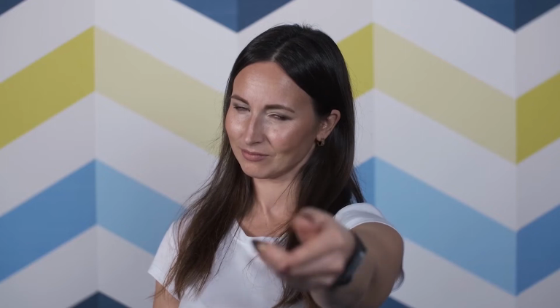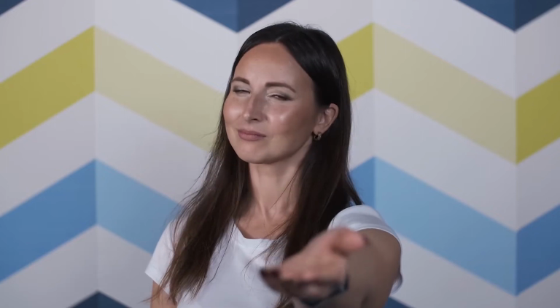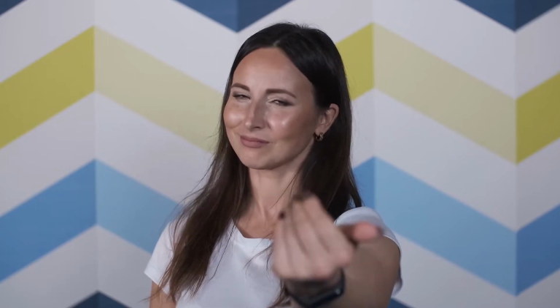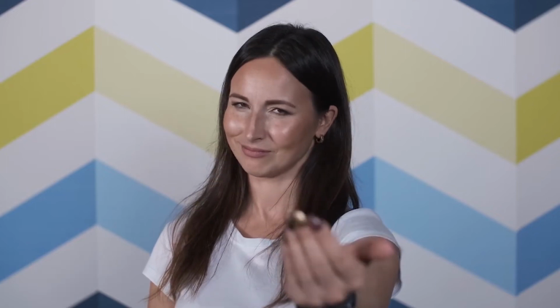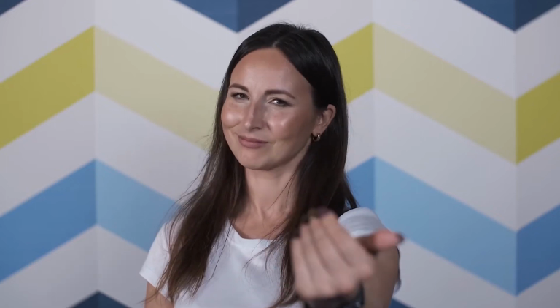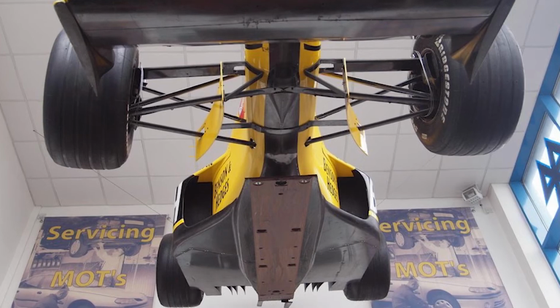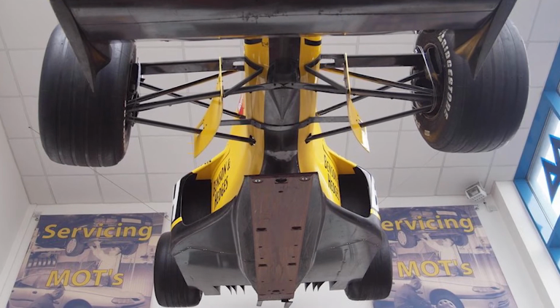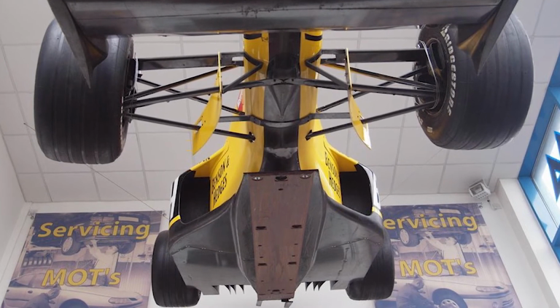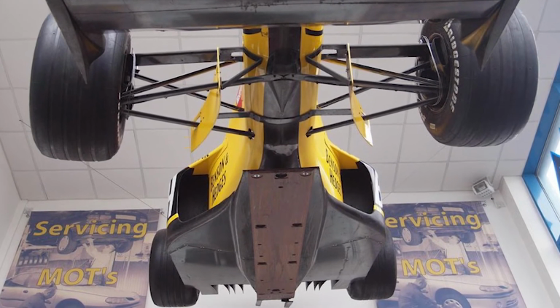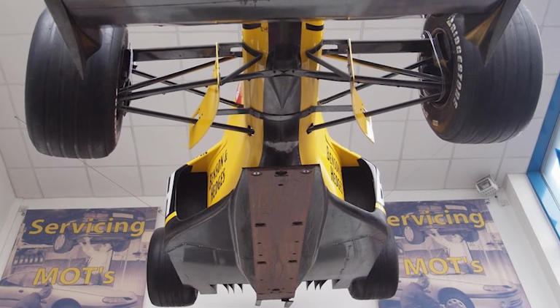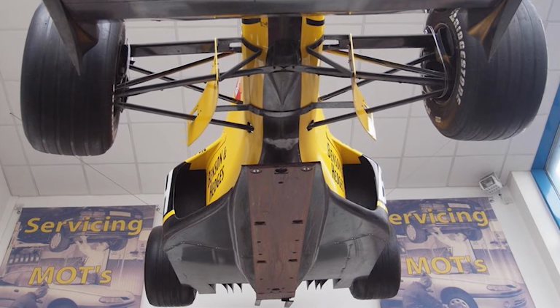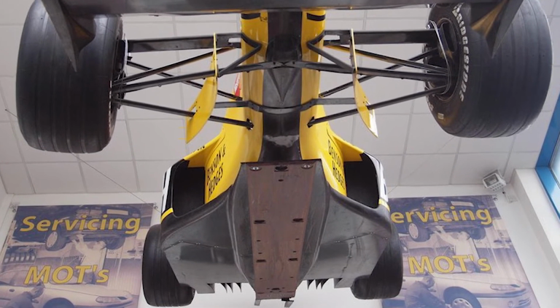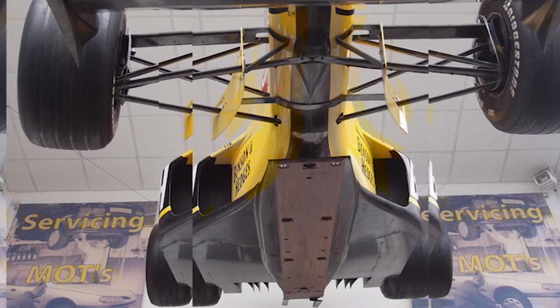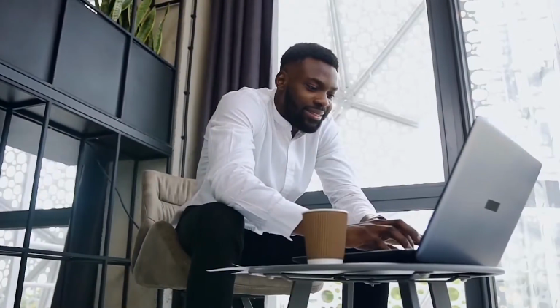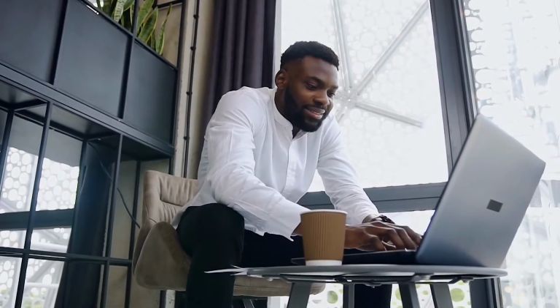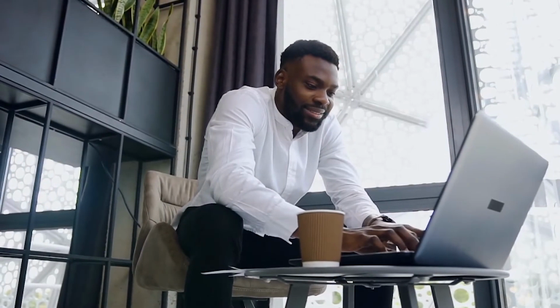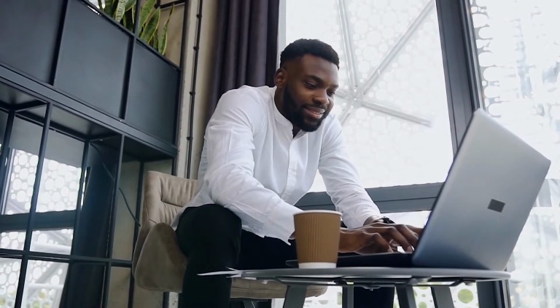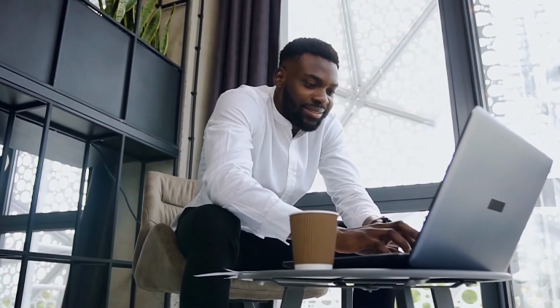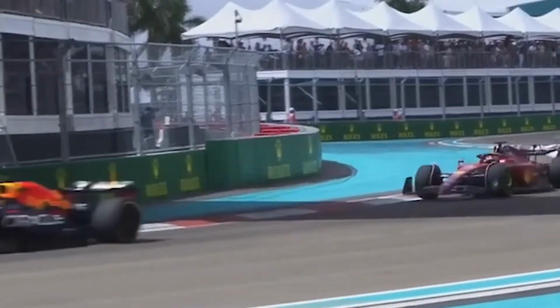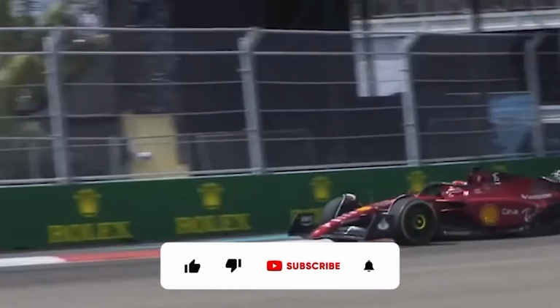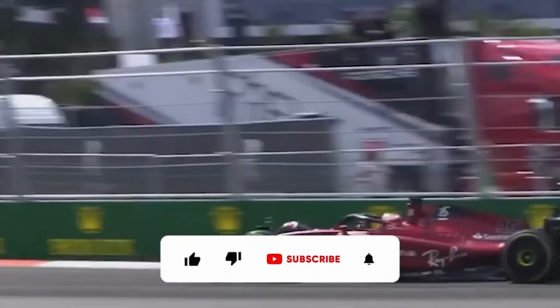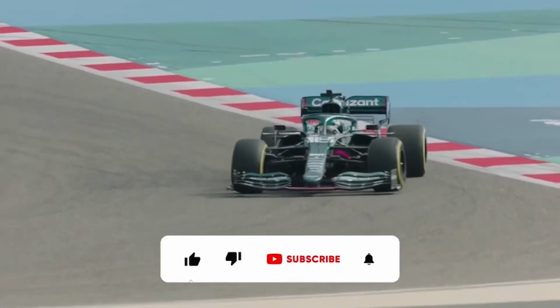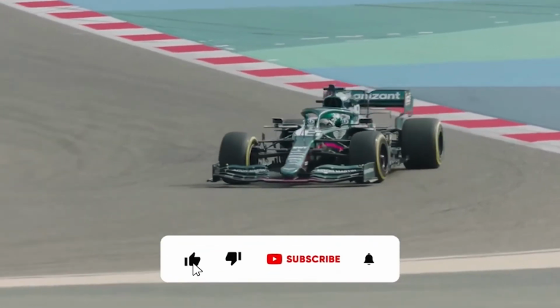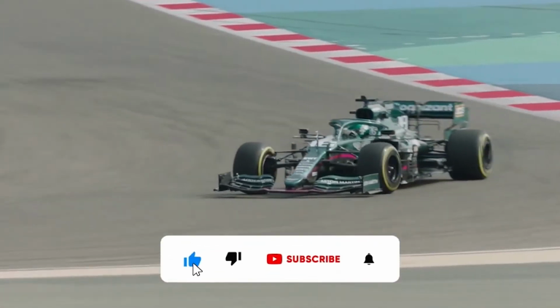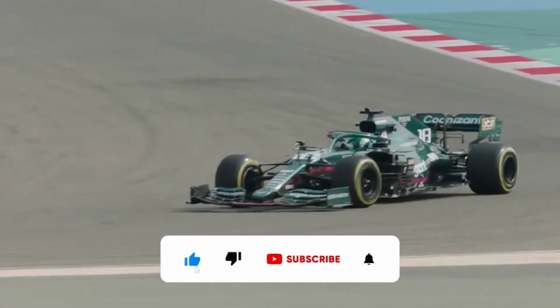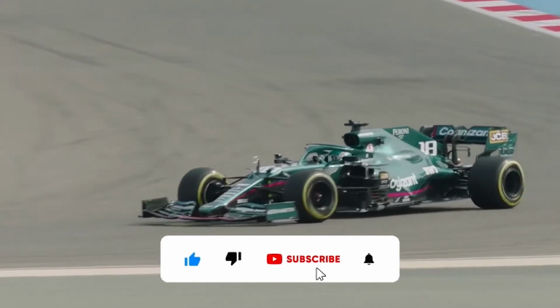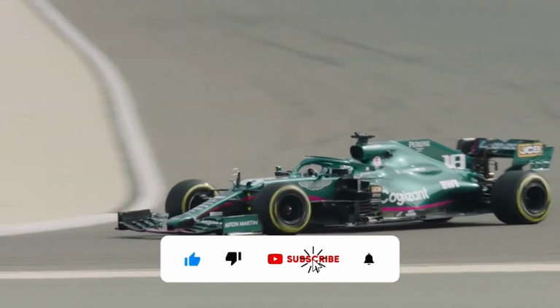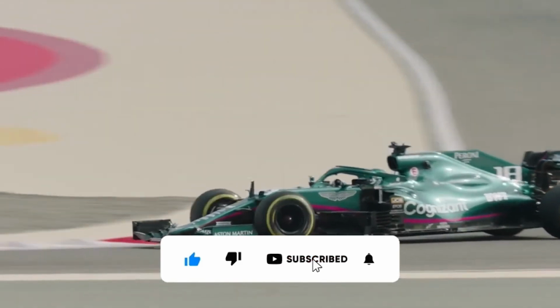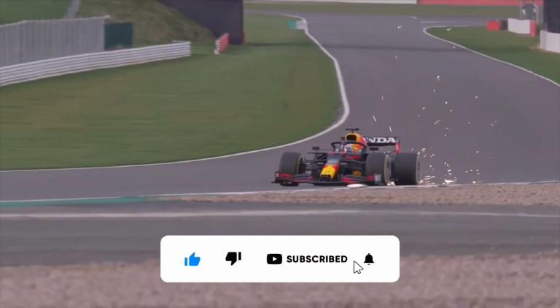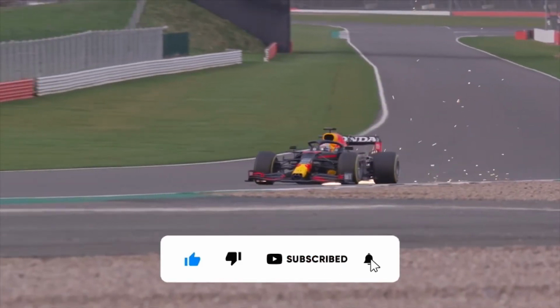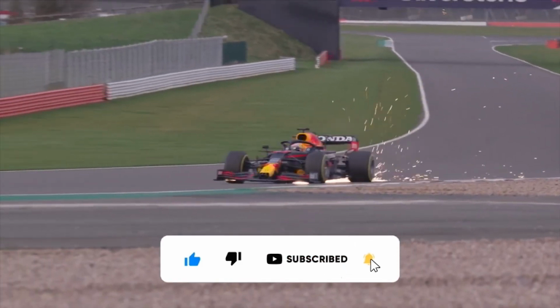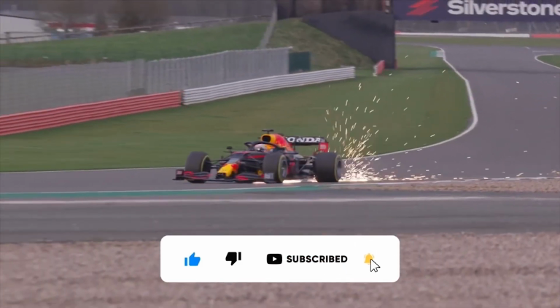What are your thoughts on F1 making changes to improve the race spectacle, such as introducing titanium skid blocks to create sparks? Let us know in the comments section below. If you enjoyed the video, please remember to like, subscribe, and click the bell icon to be notified of future uploads.